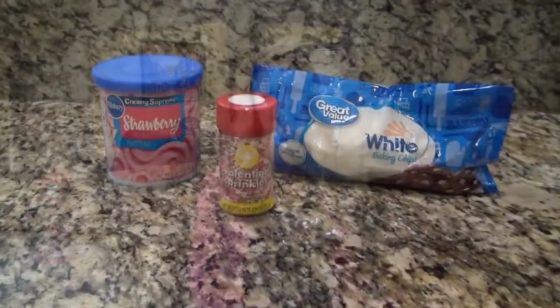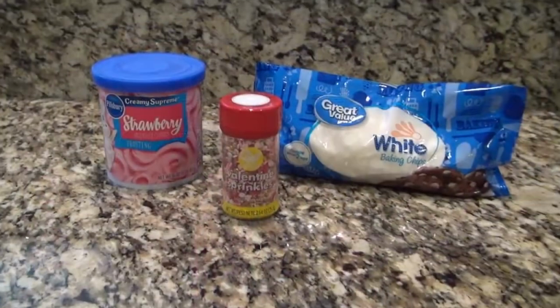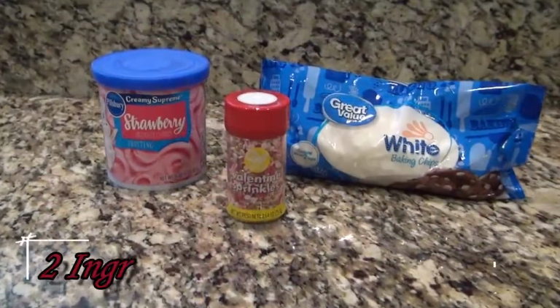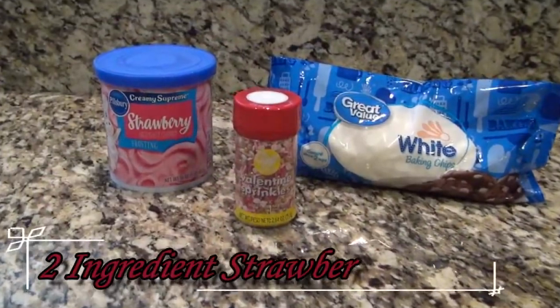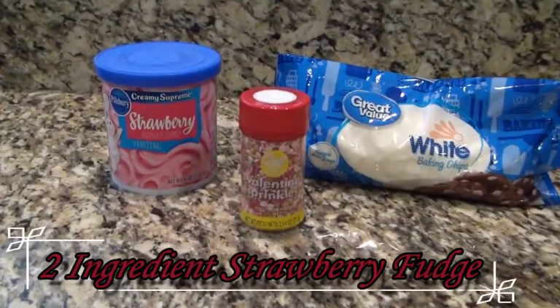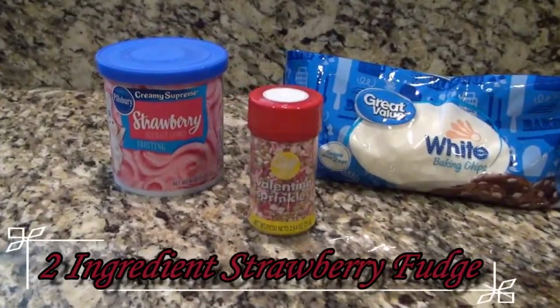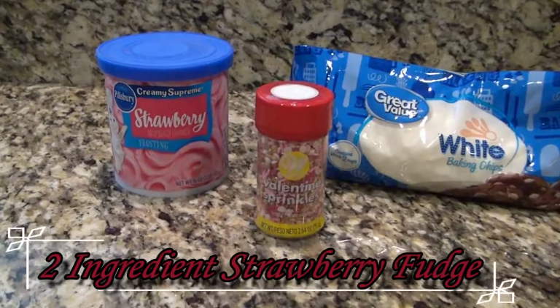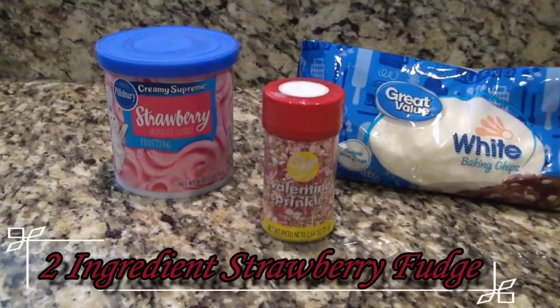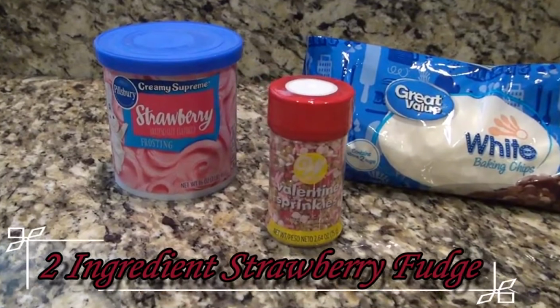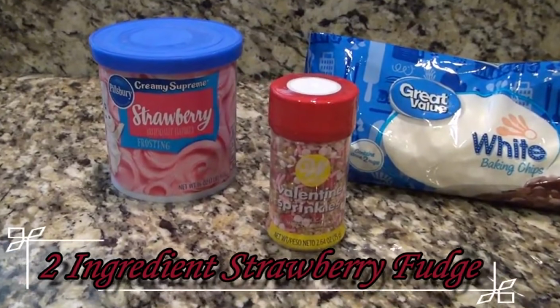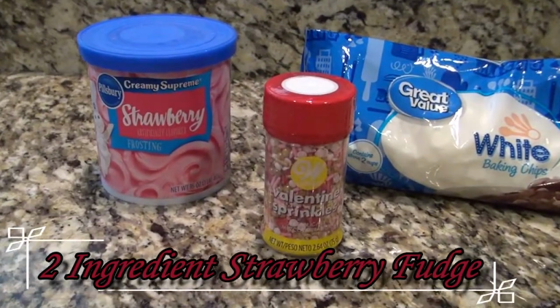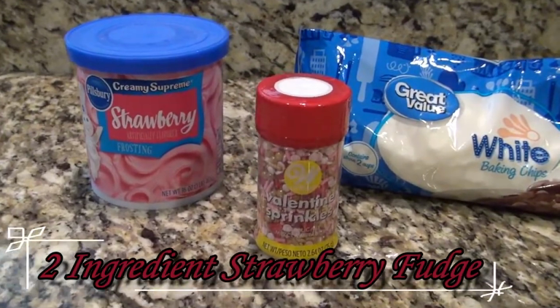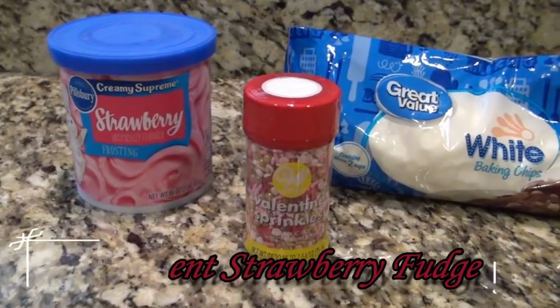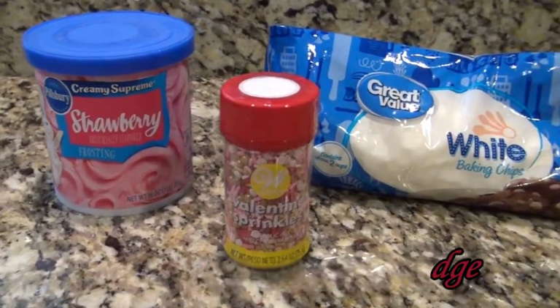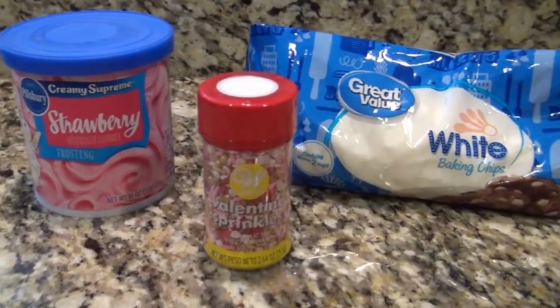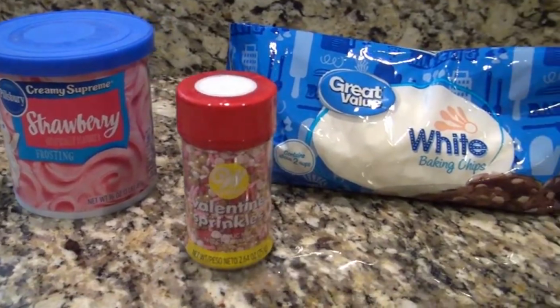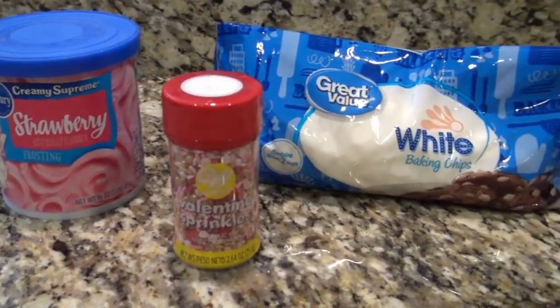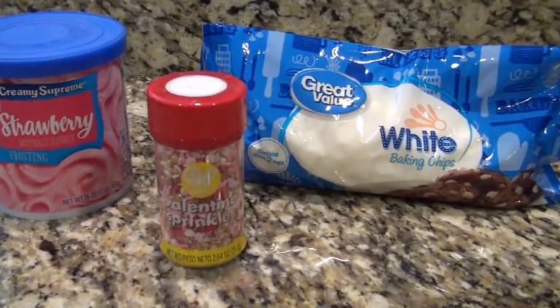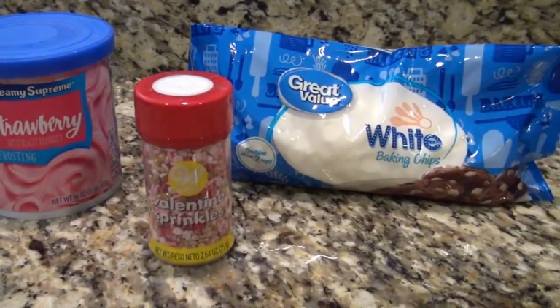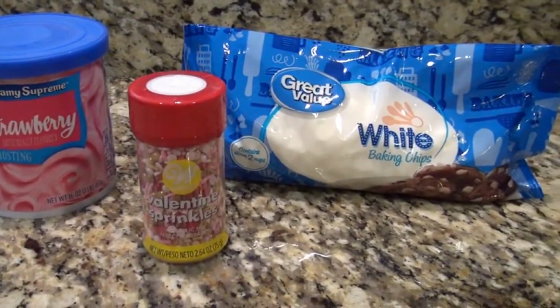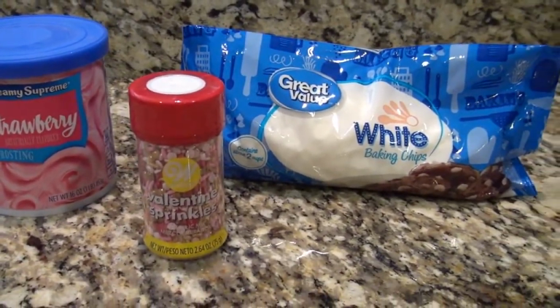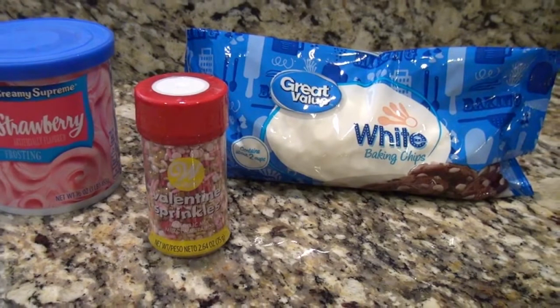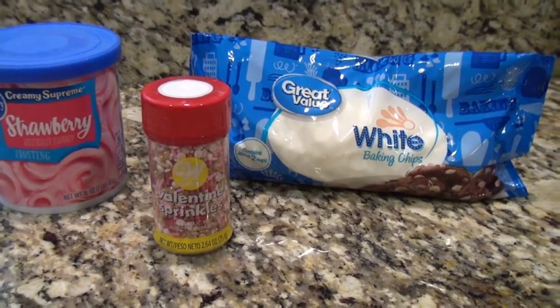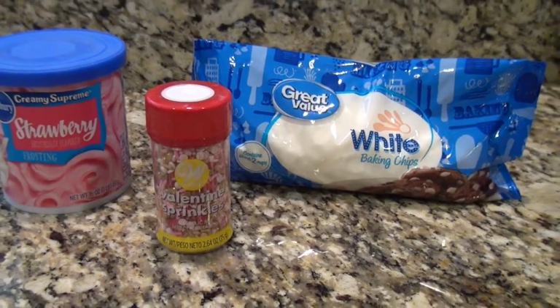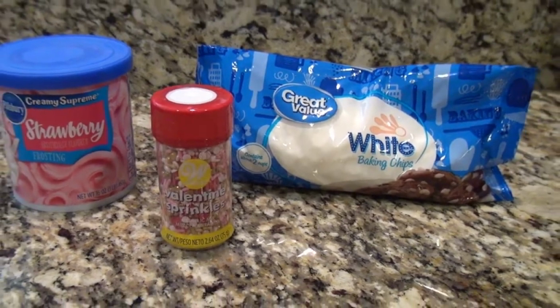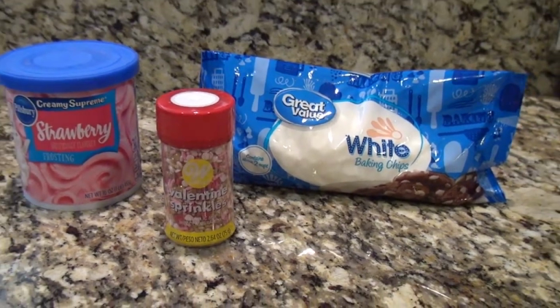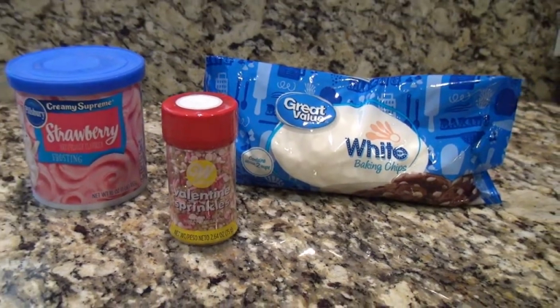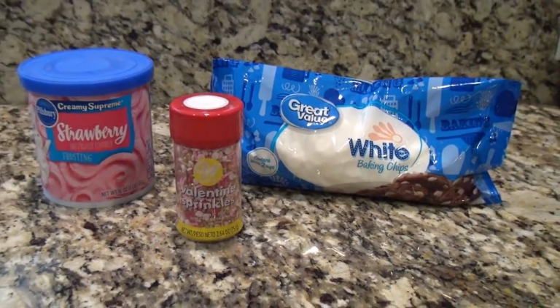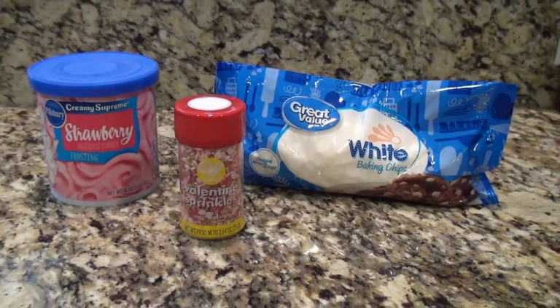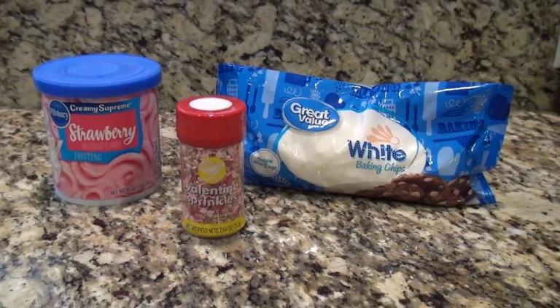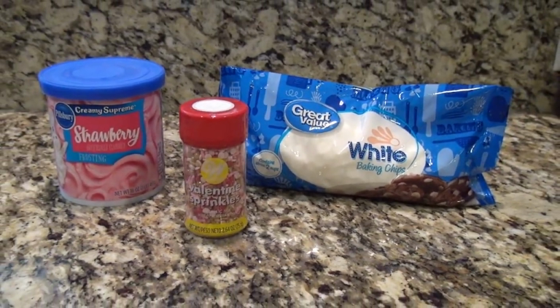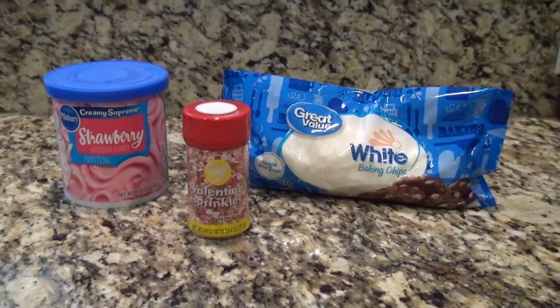We're going to start off by making a two-ingredient strawberry fudge. For this, you'll need strawberry frosting and white chocolate chips. I'm also adding some Valentine's sprinkles.